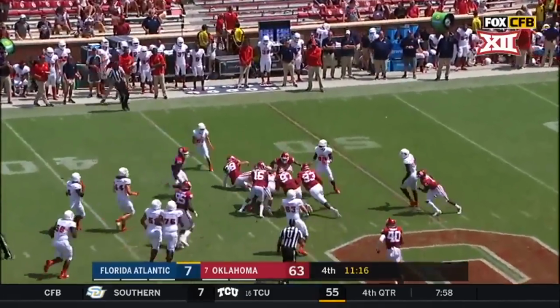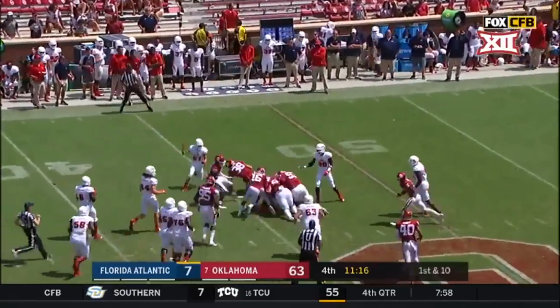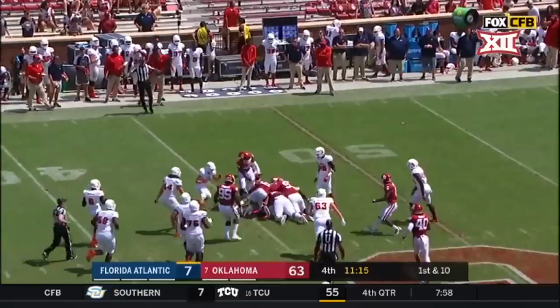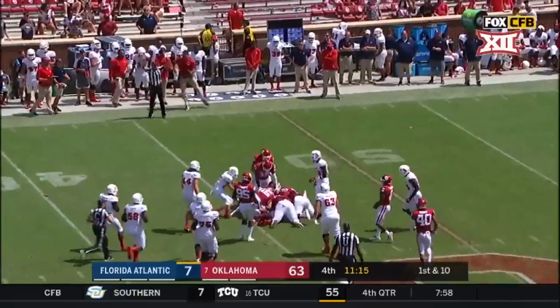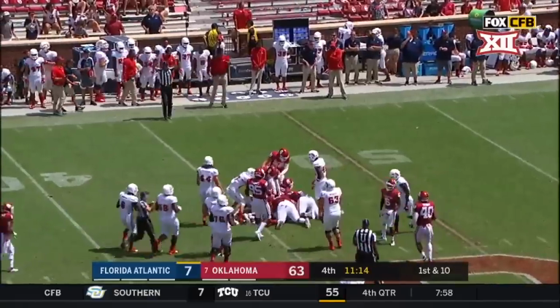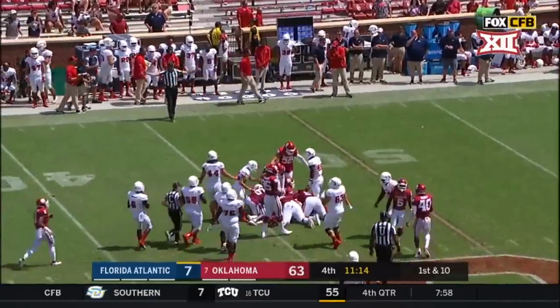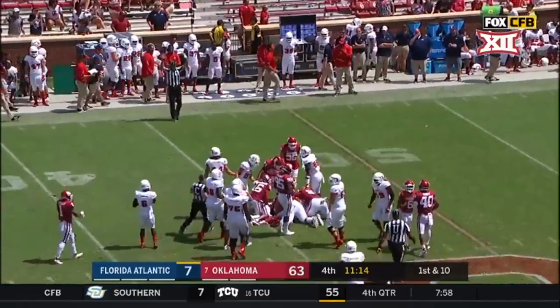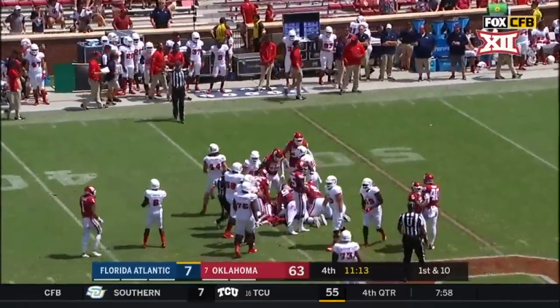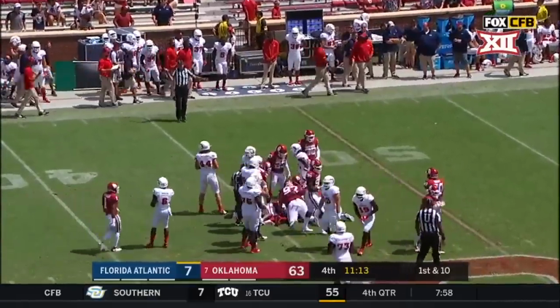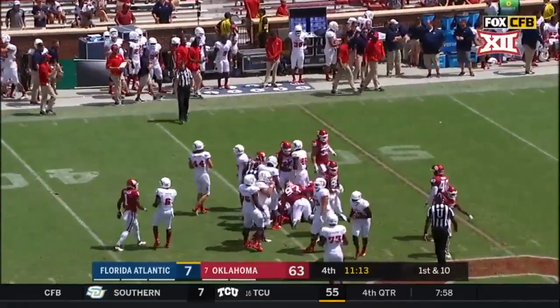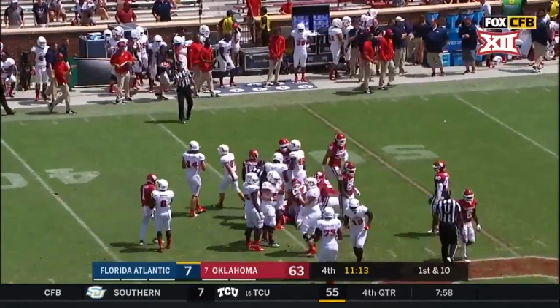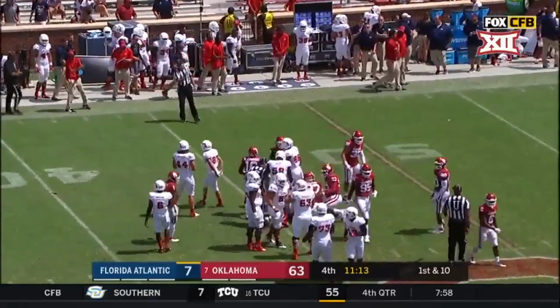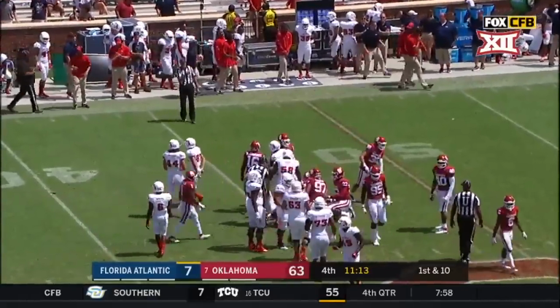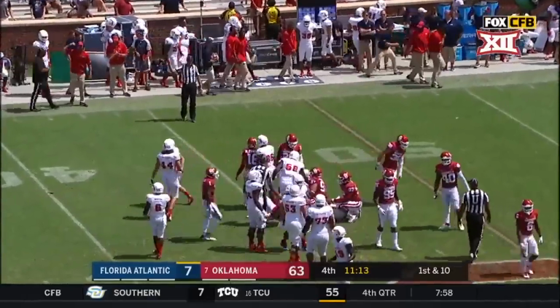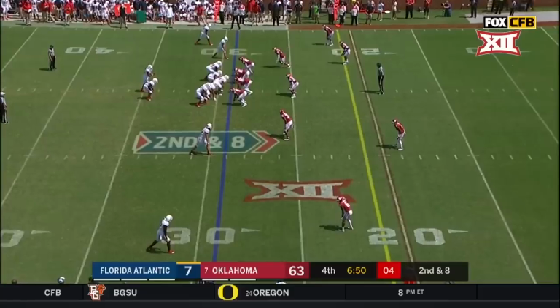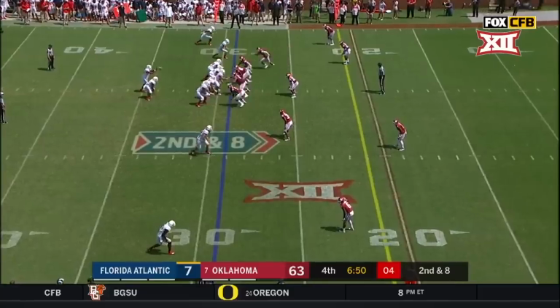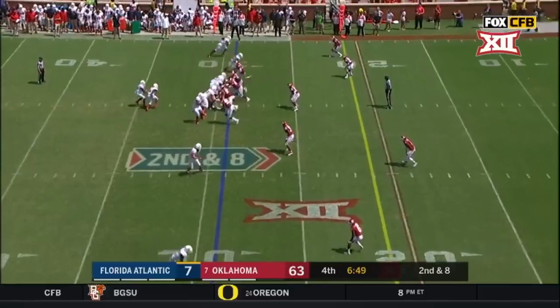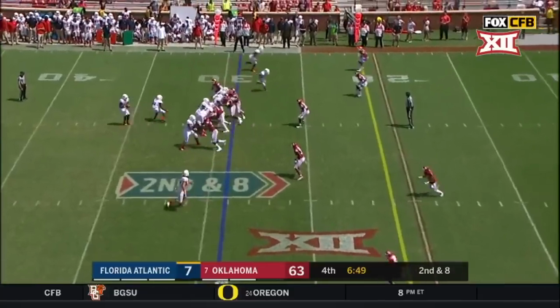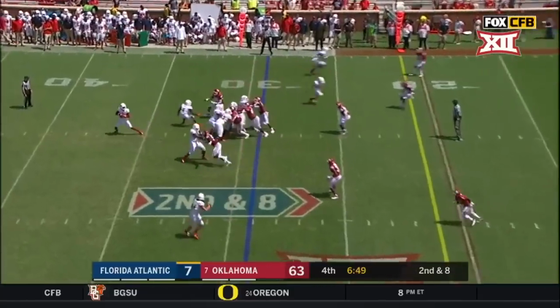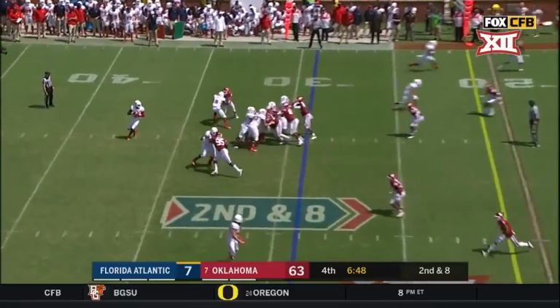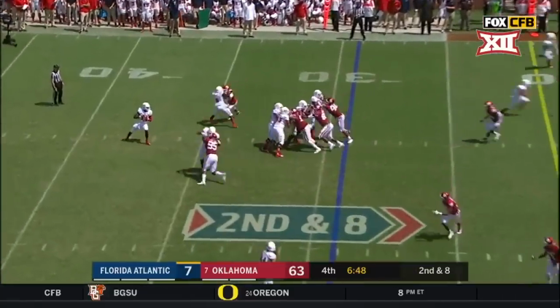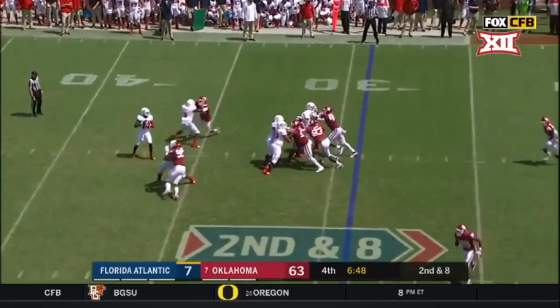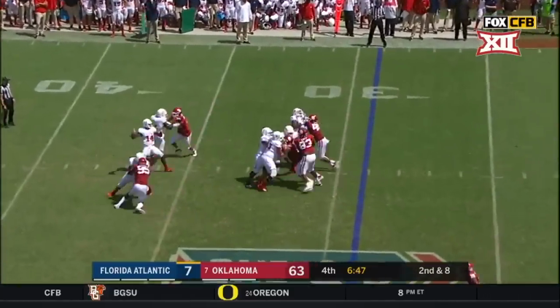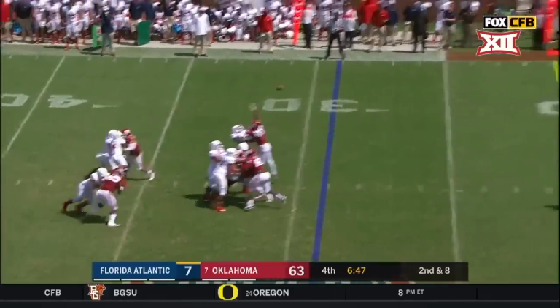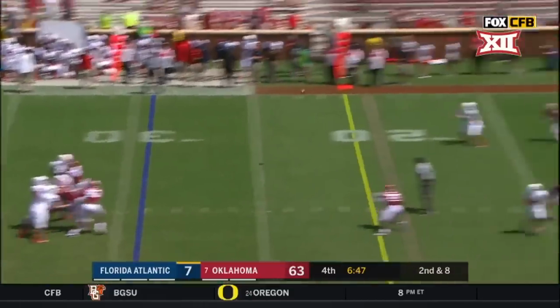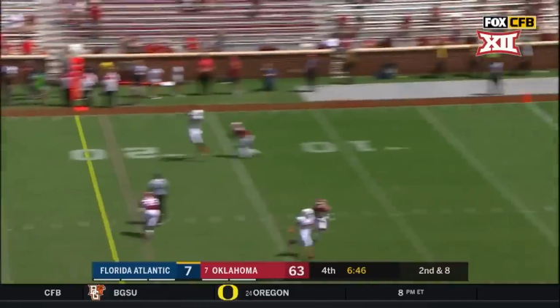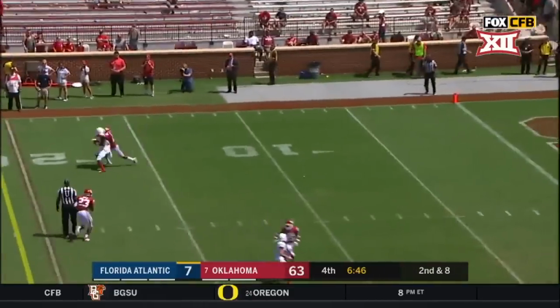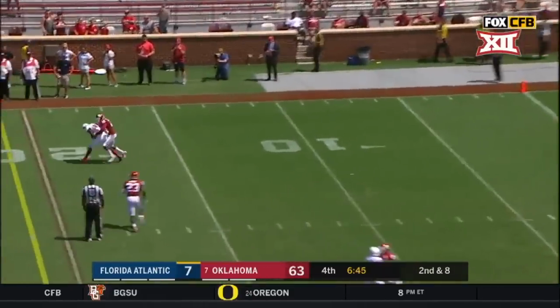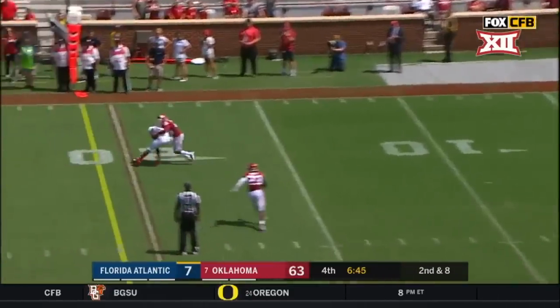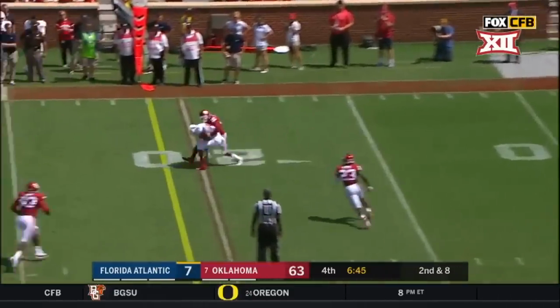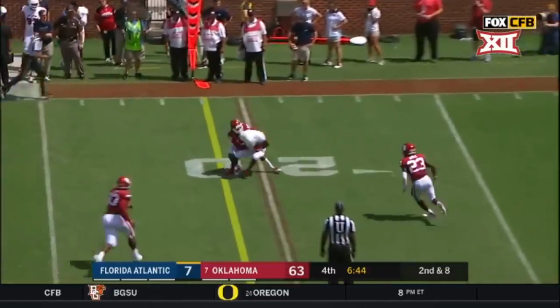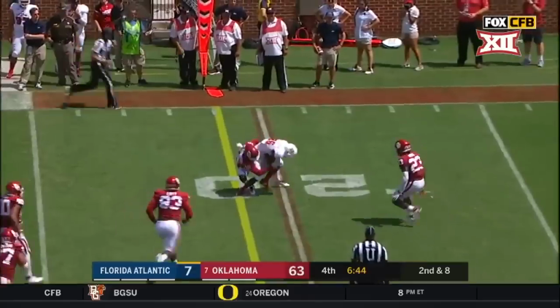DeAndre Johnson, the first signee of the Lane Kiffin era in December of 2016. Johnson over the middle — and a first down.